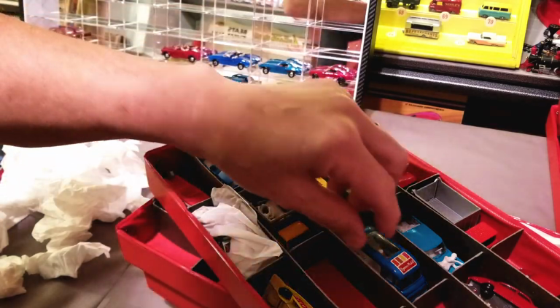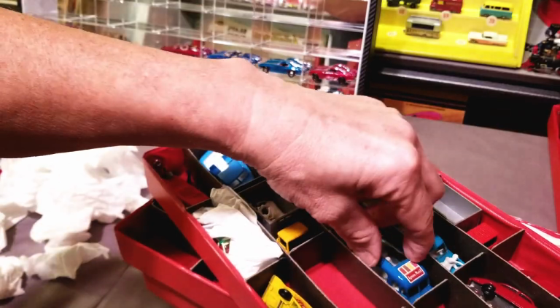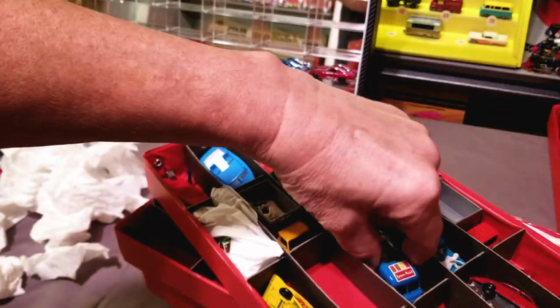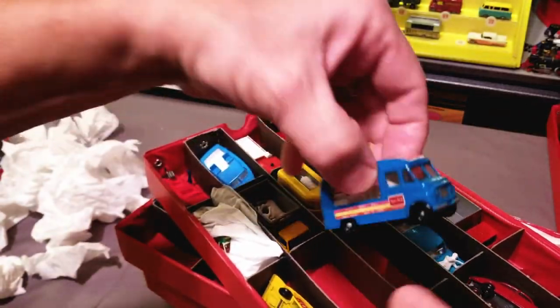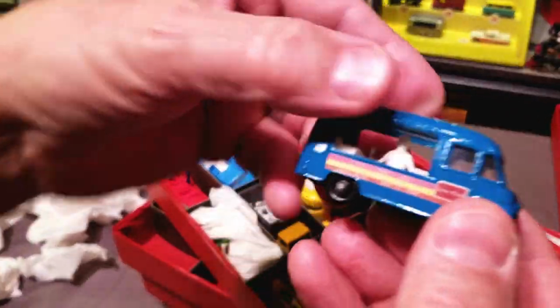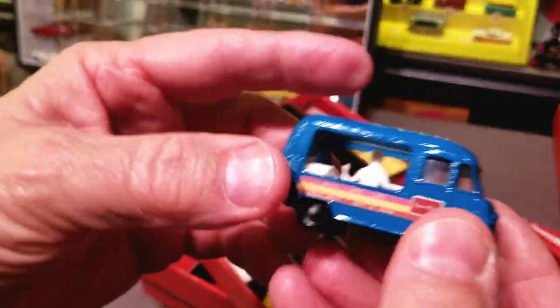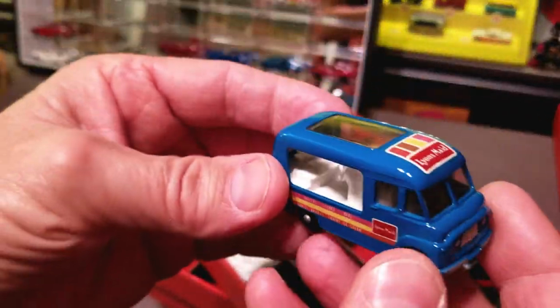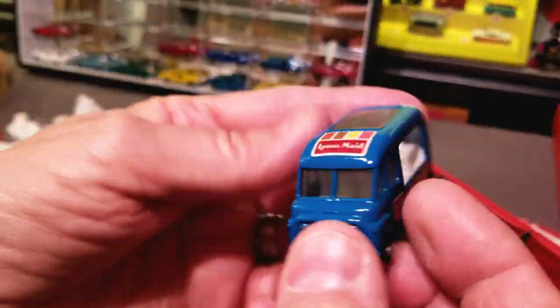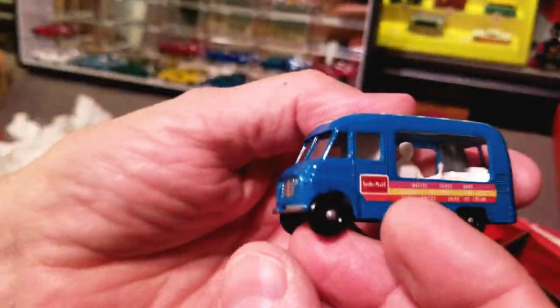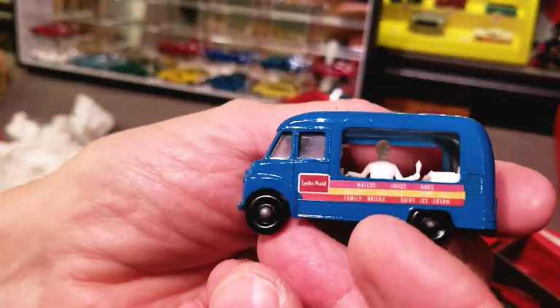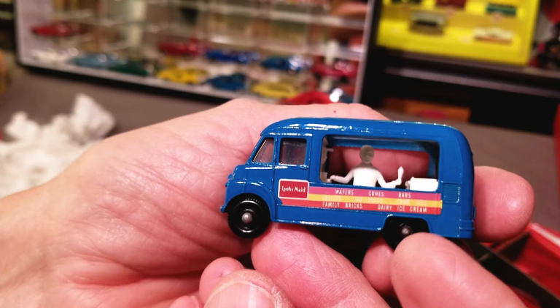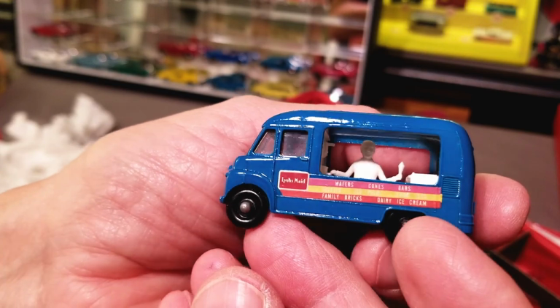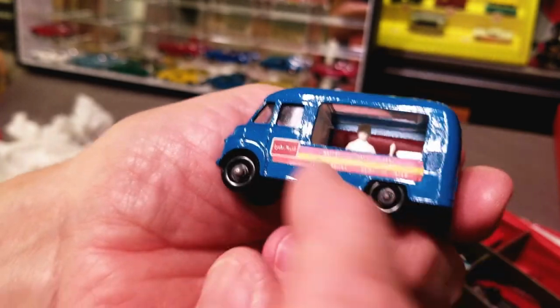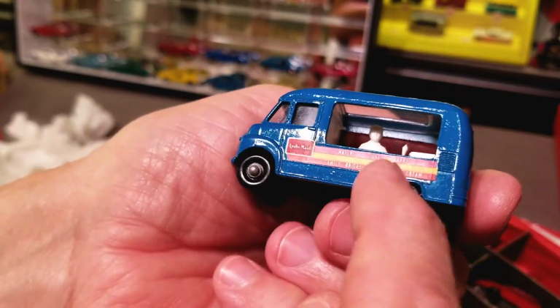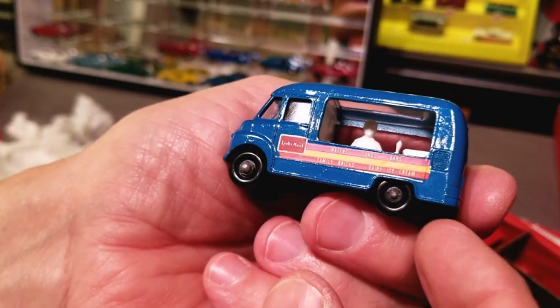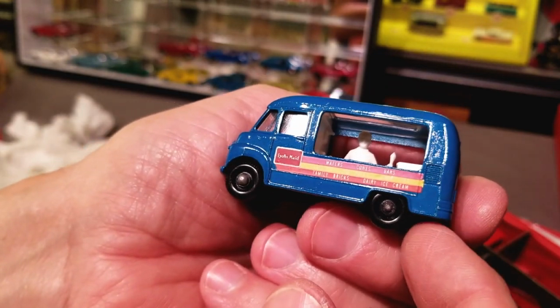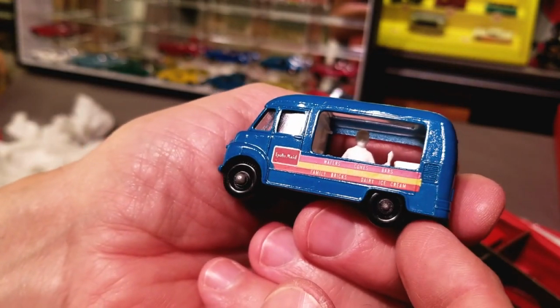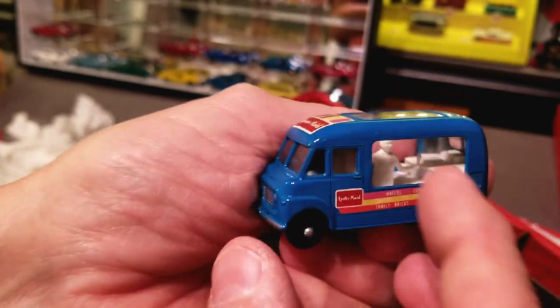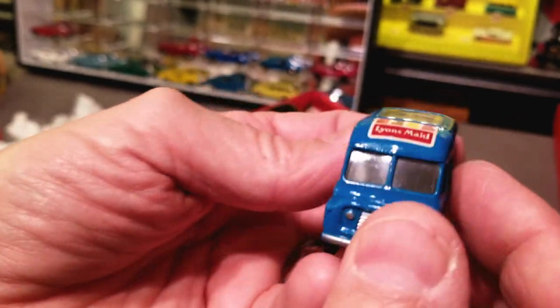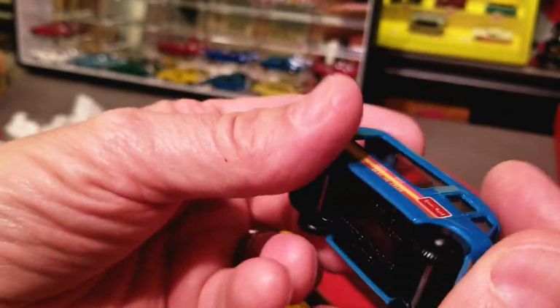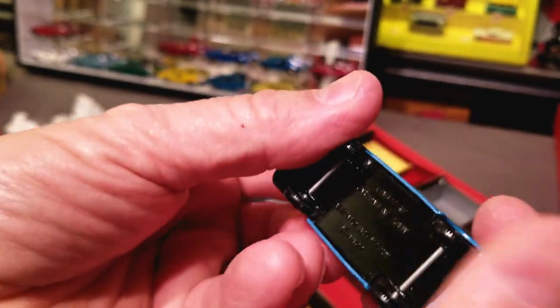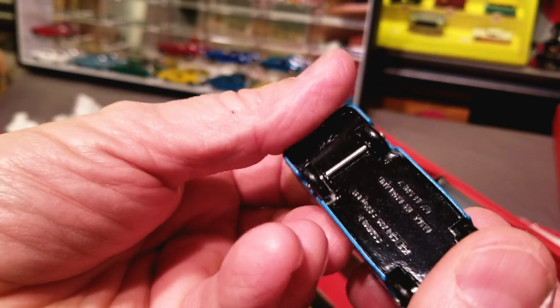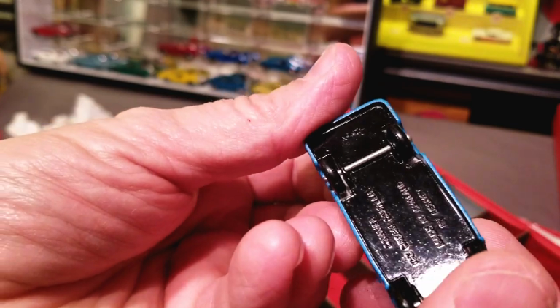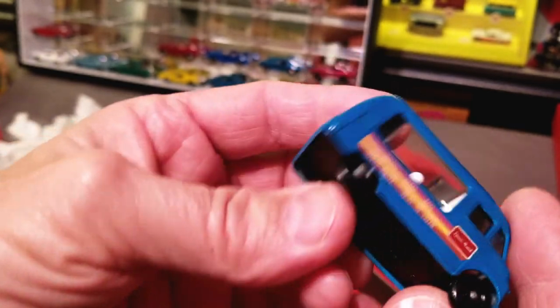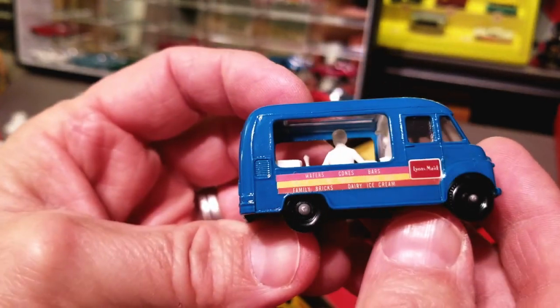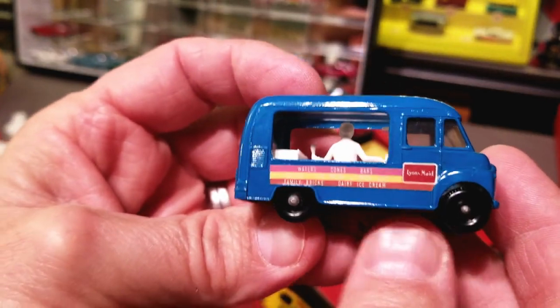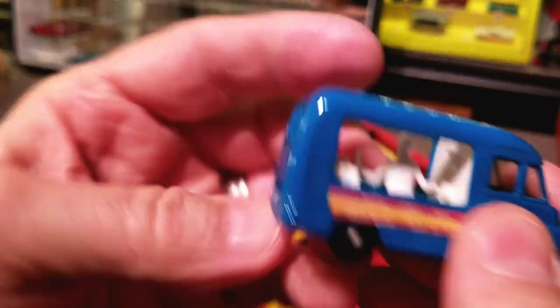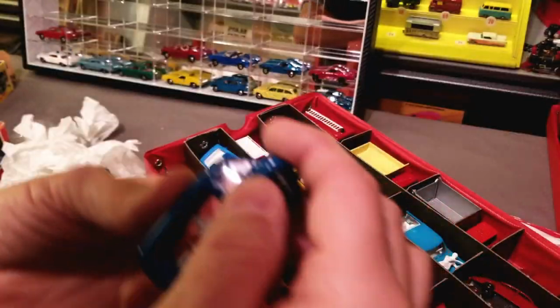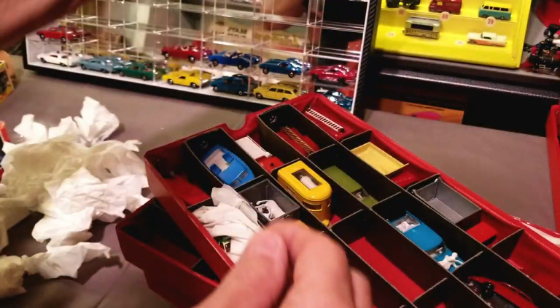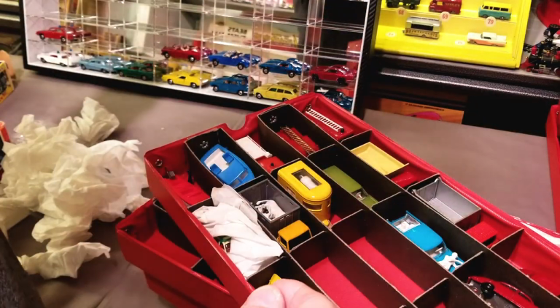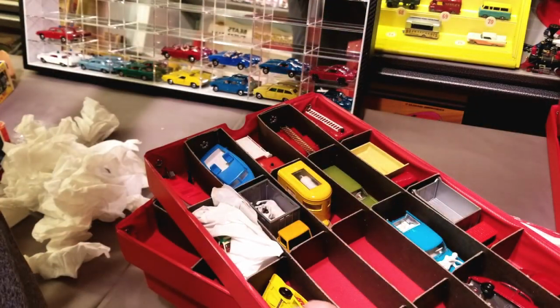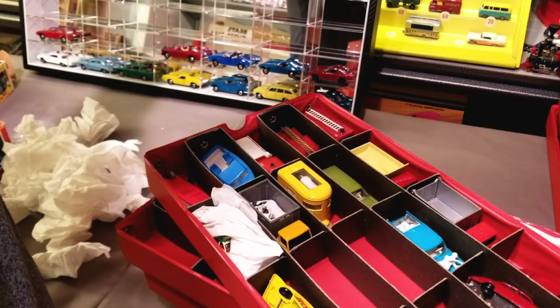Oh, I love this one — number 47, the ice cream canteen. Look at that nice straight line on there. Ice cream canteen number 47. Beautiful. I needed one of those.